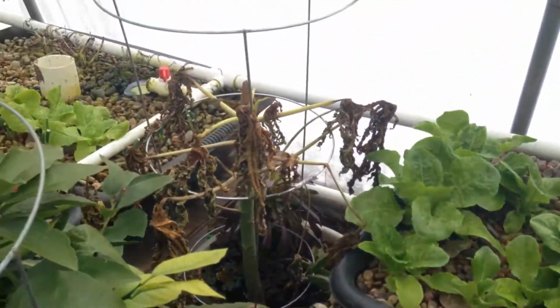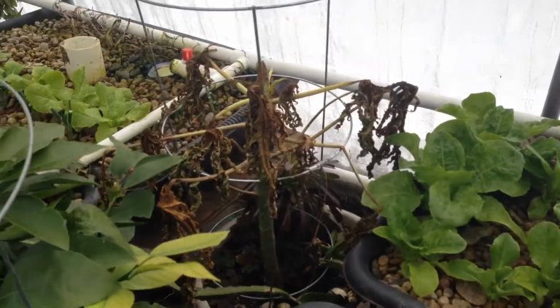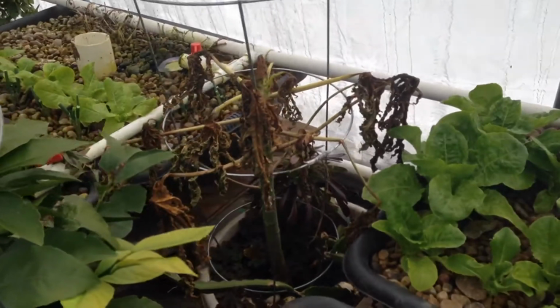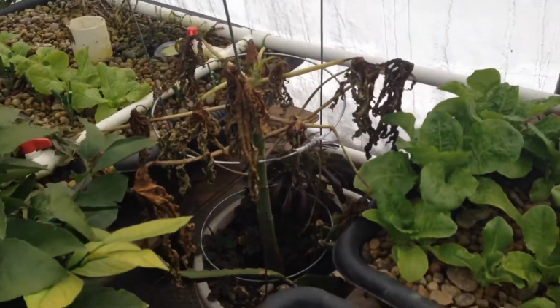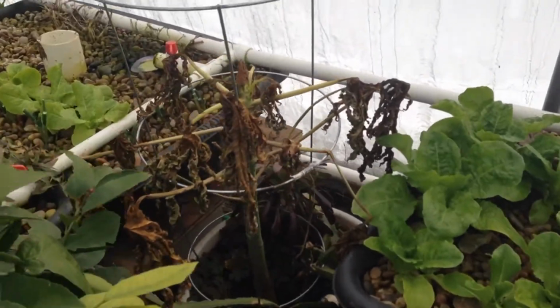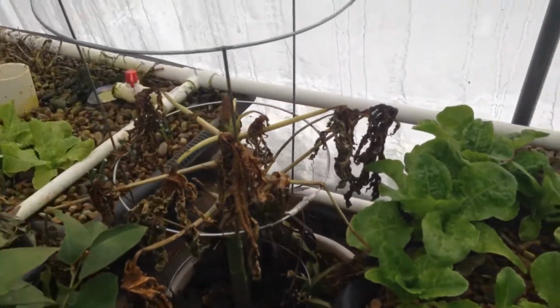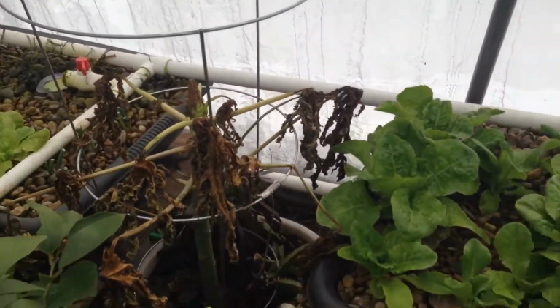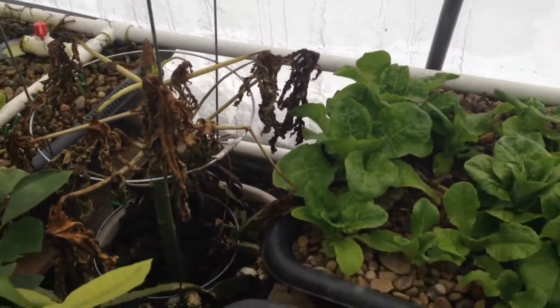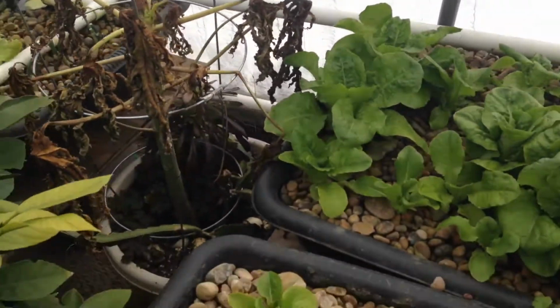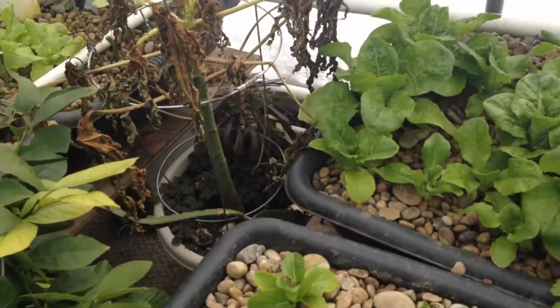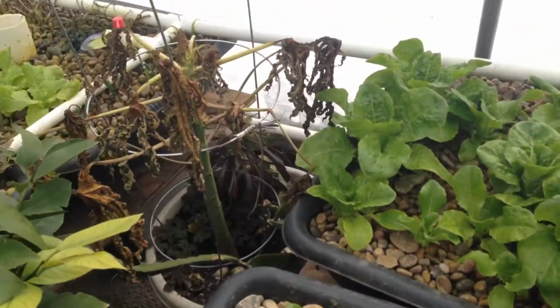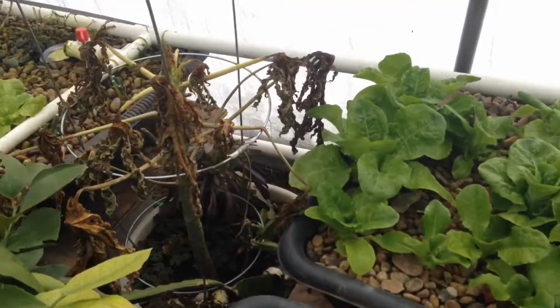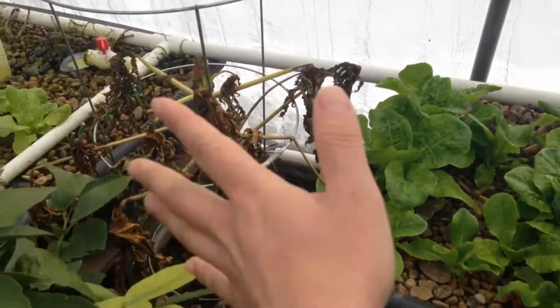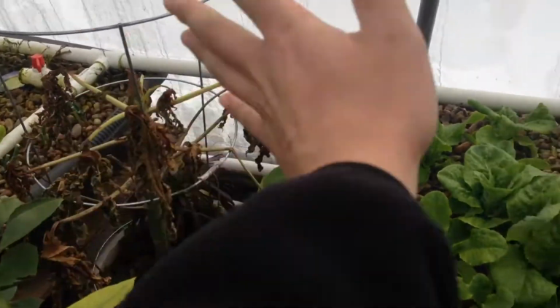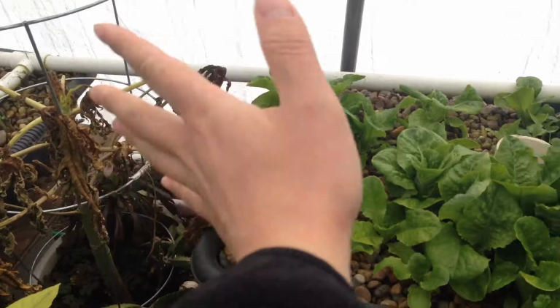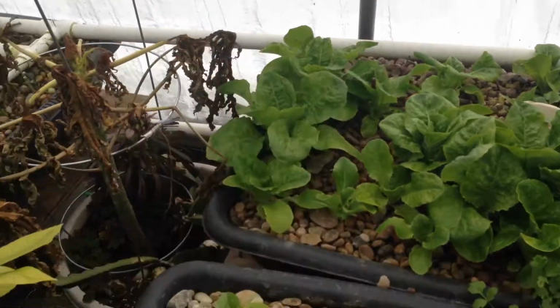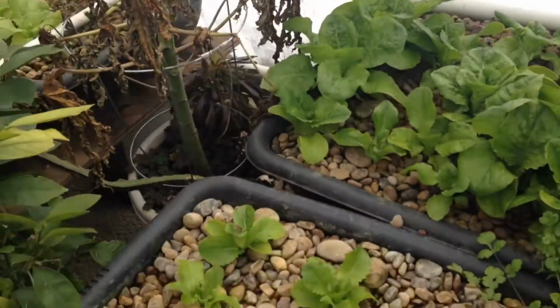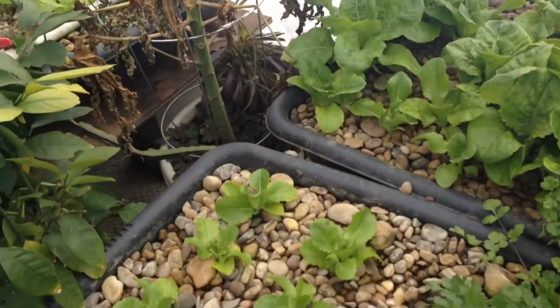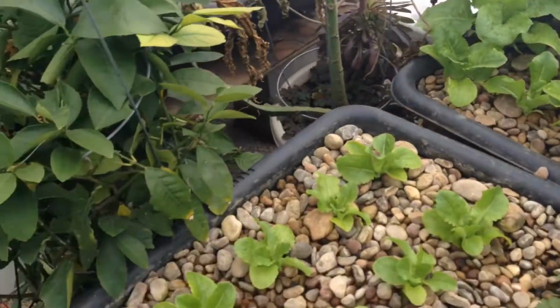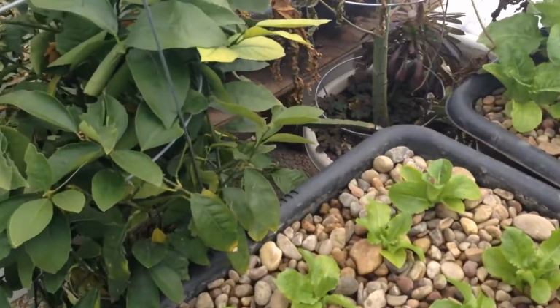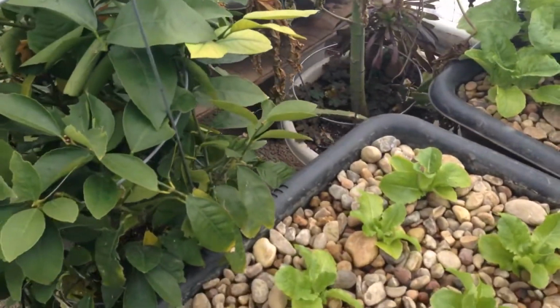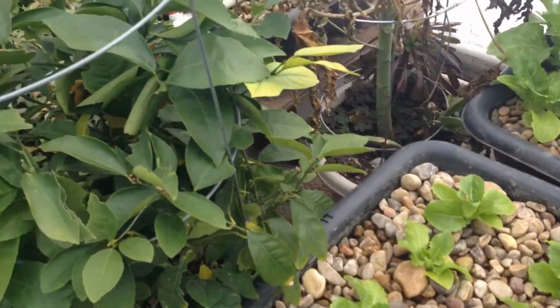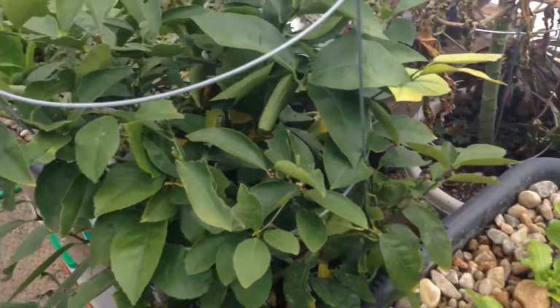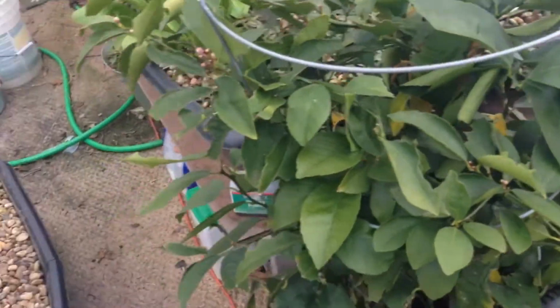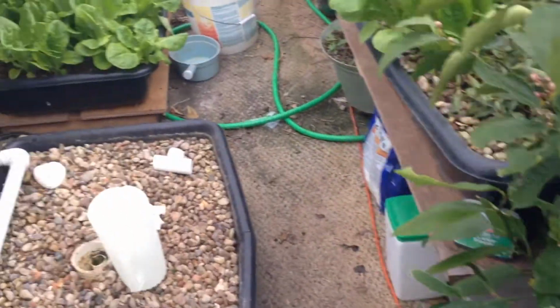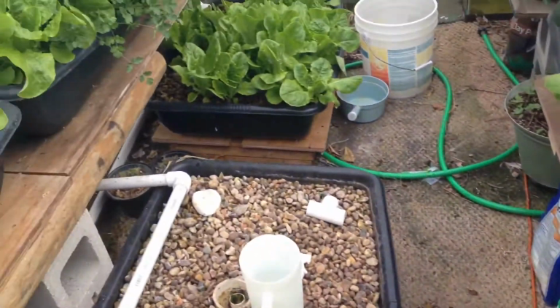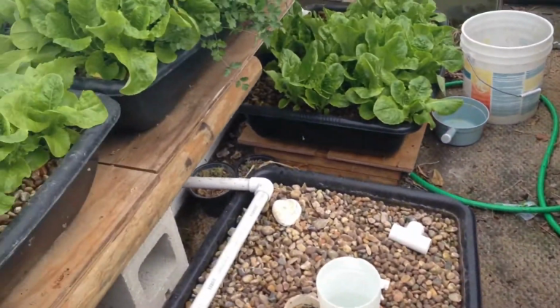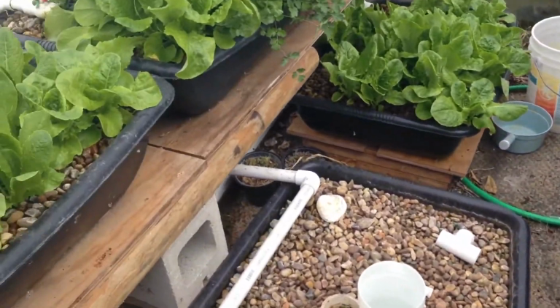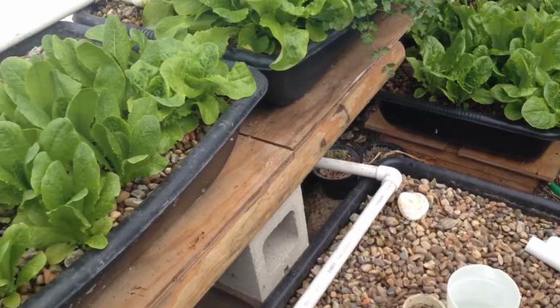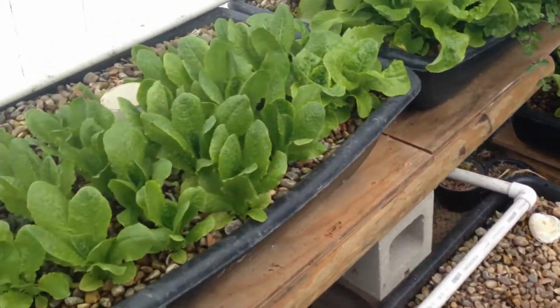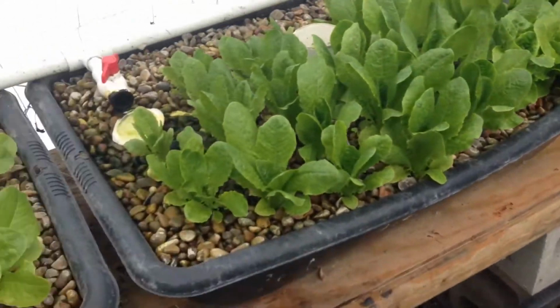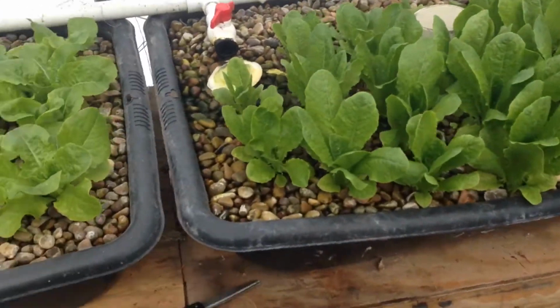This is my papaya plant — it didn't survive. It was out there next to a wall and got really cold. Papaya likes warm weather, so it pretty much didn't make it.